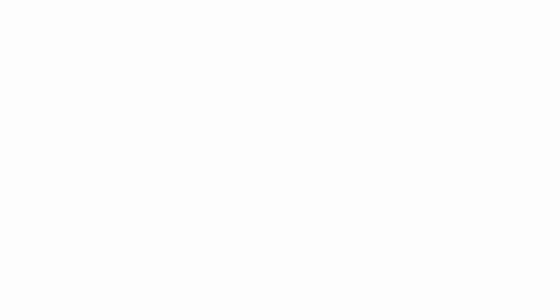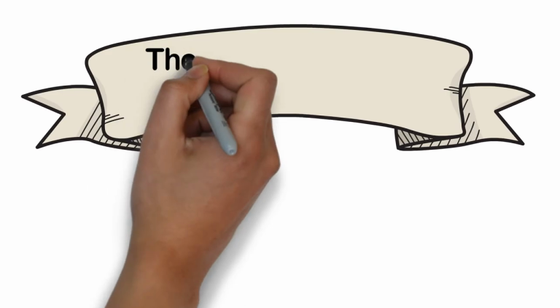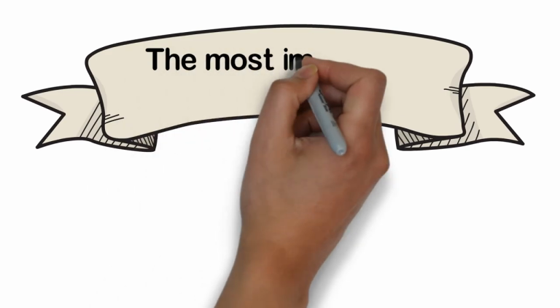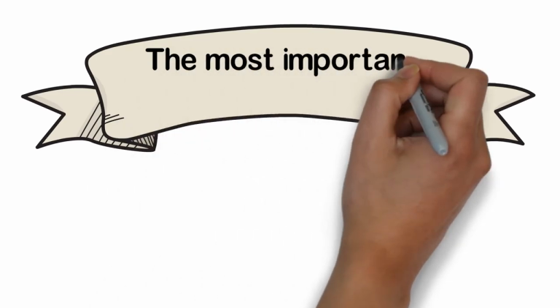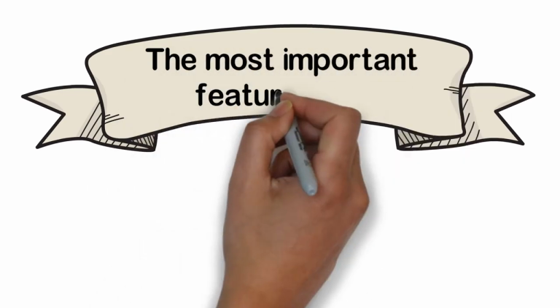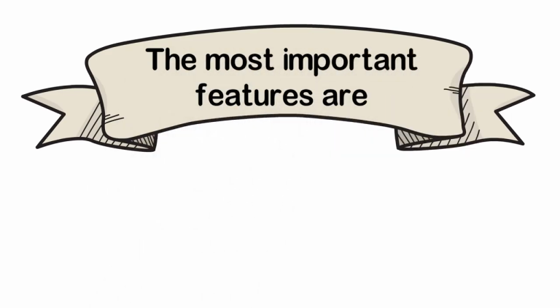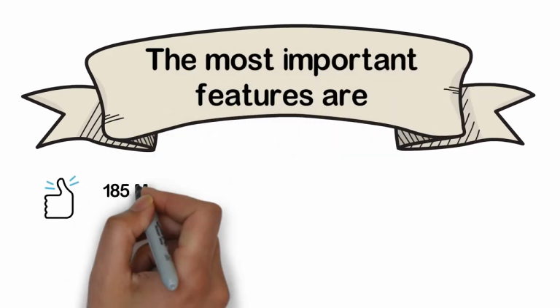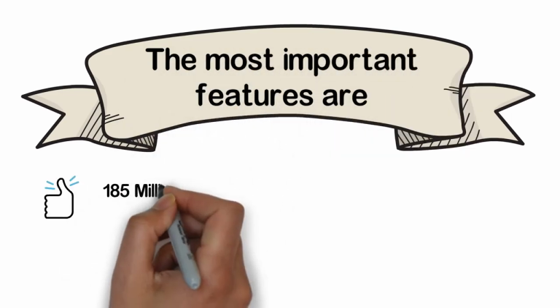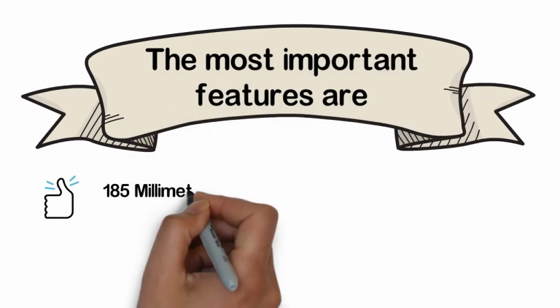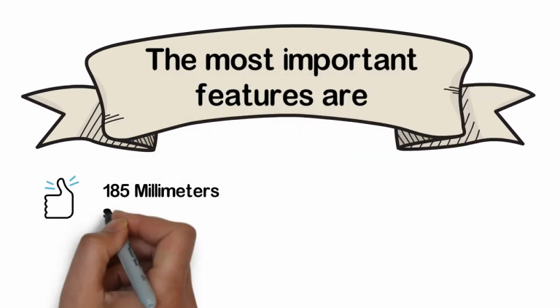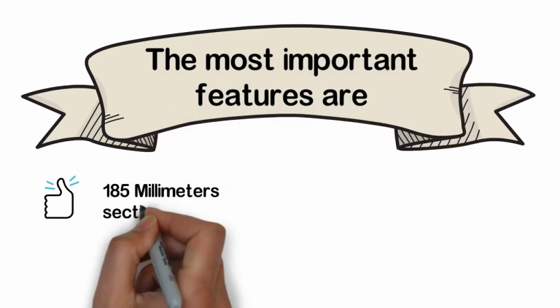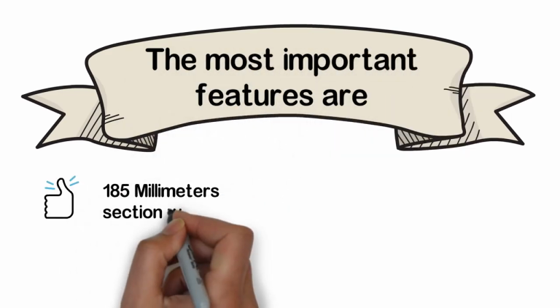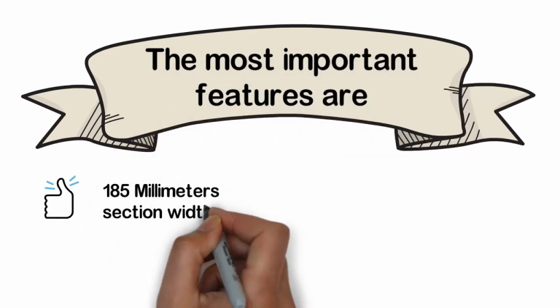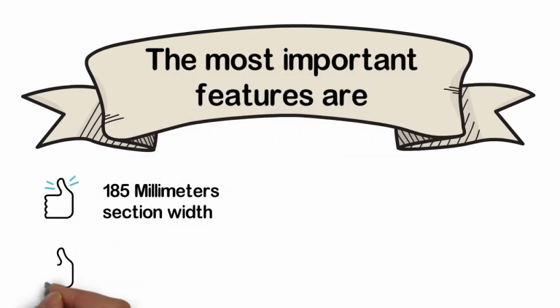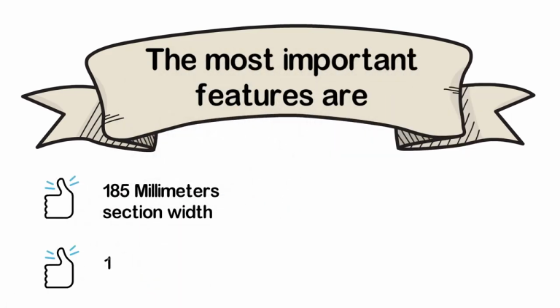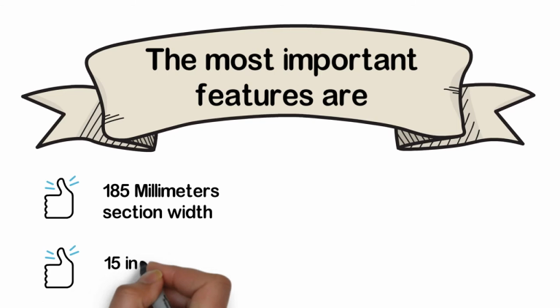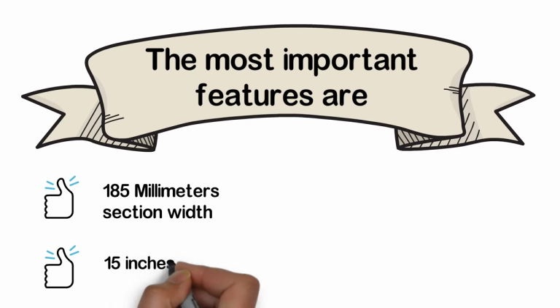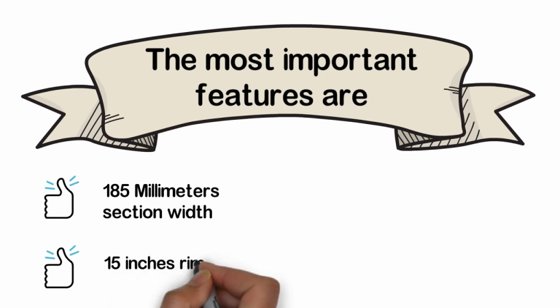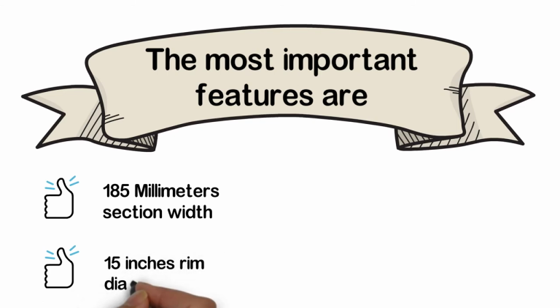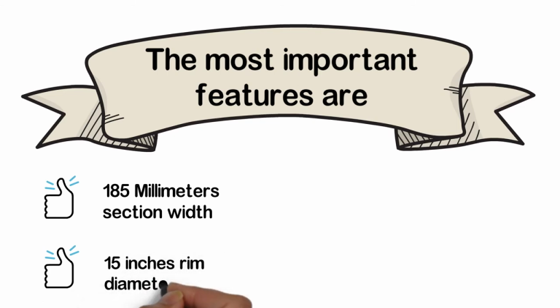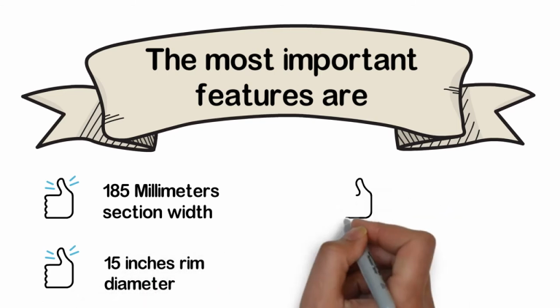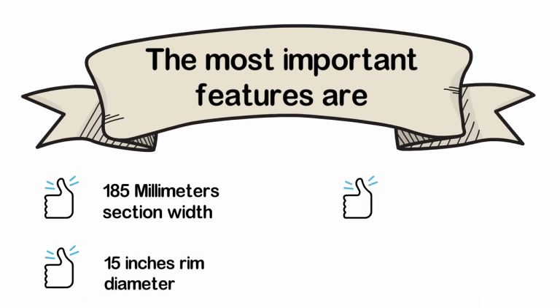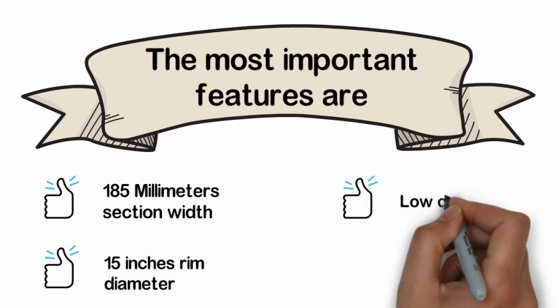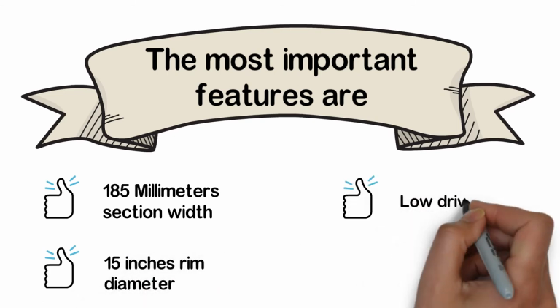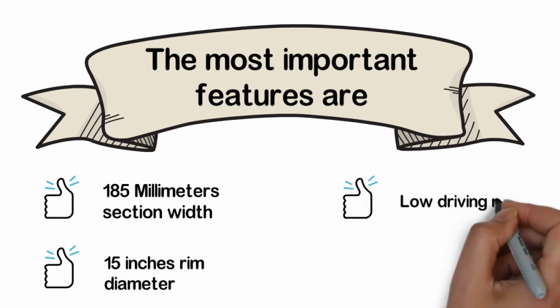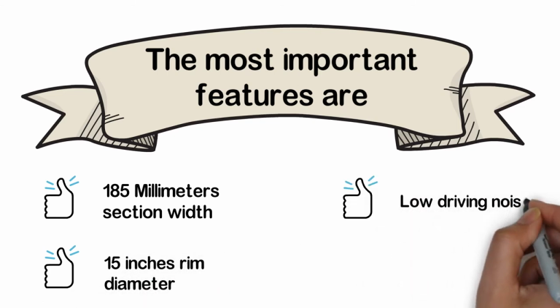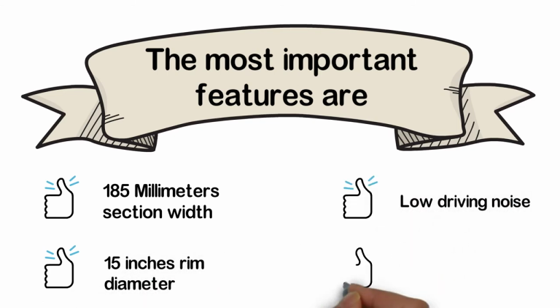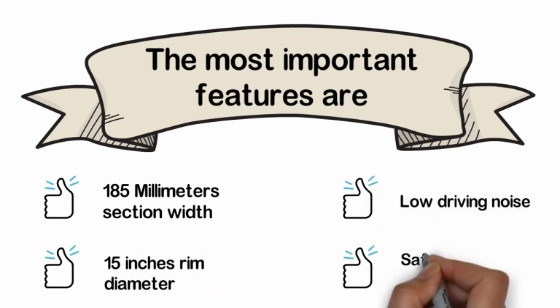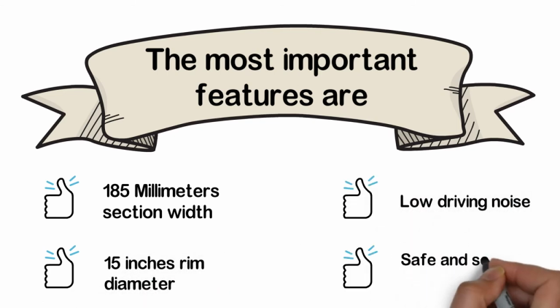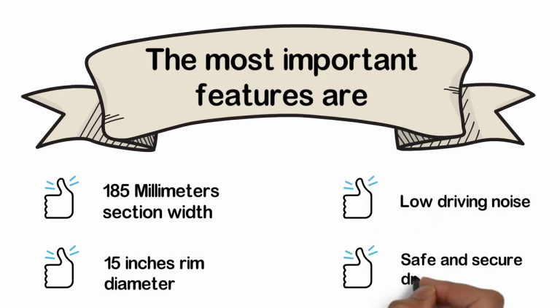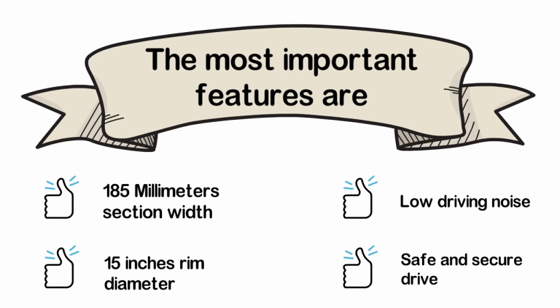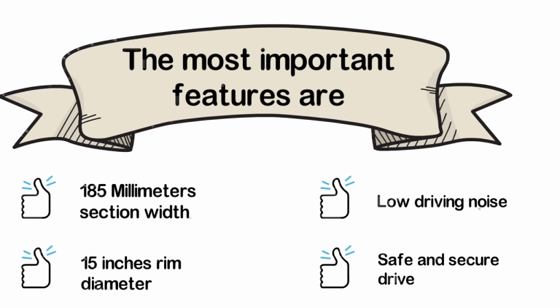The most important features are: 185 mm section width, 15-inch rim diameter, low driving noise, and safe and secure drive.